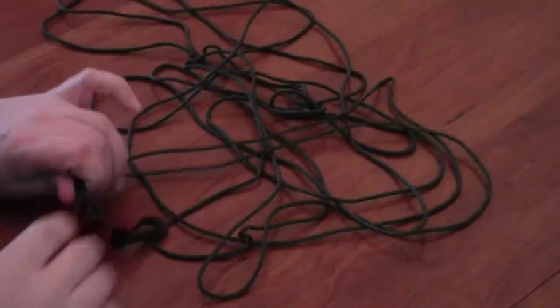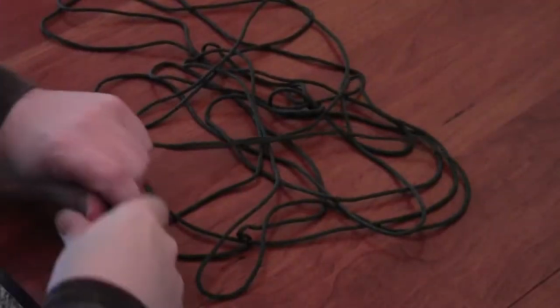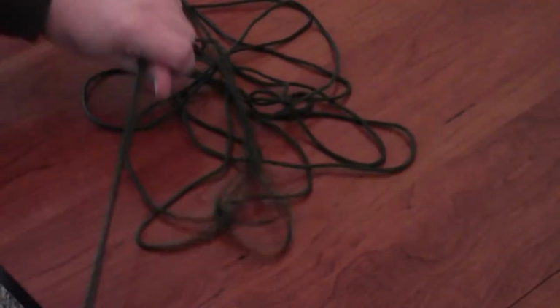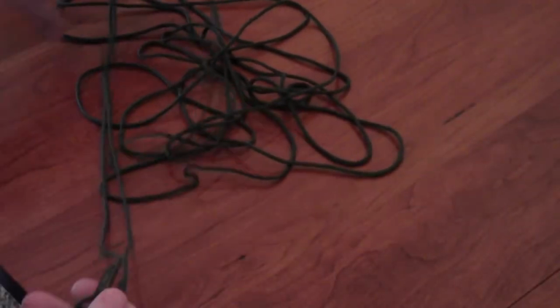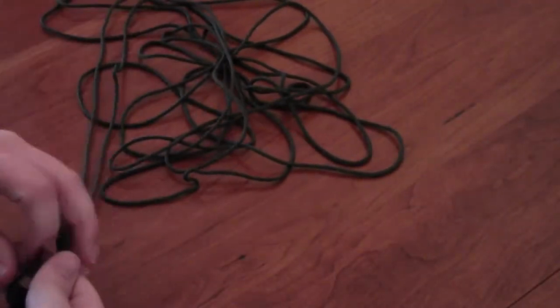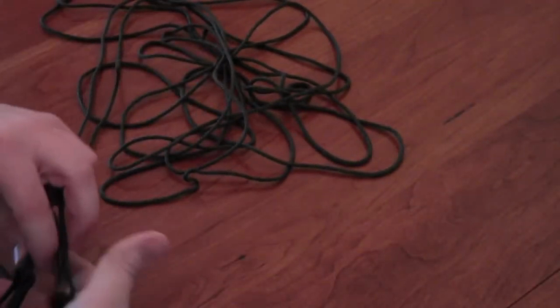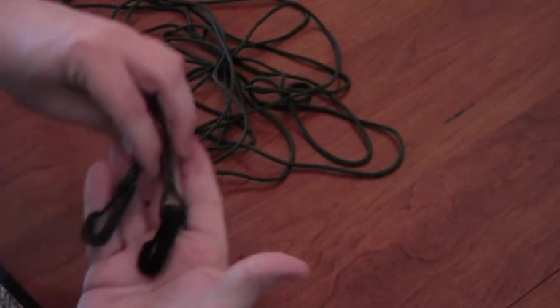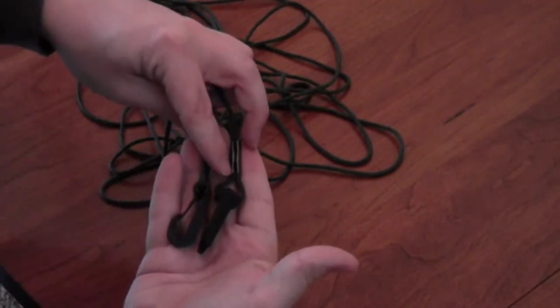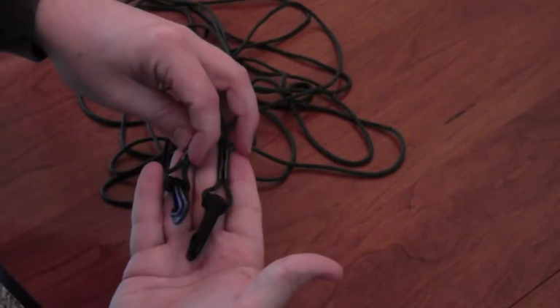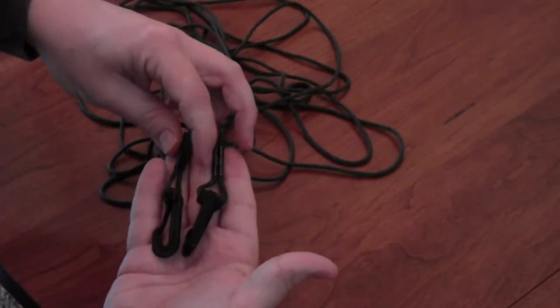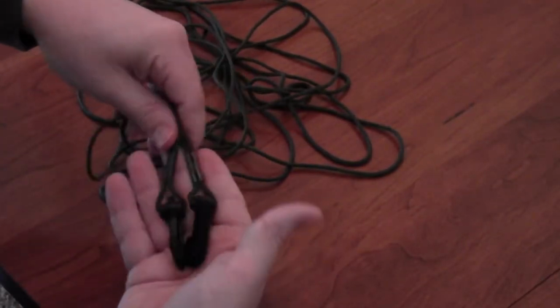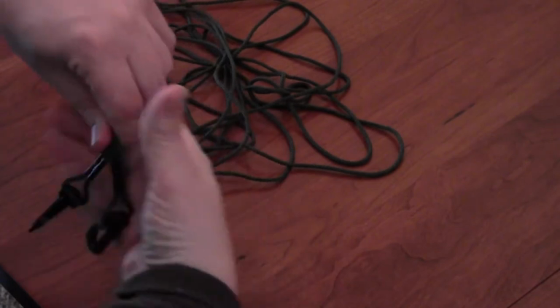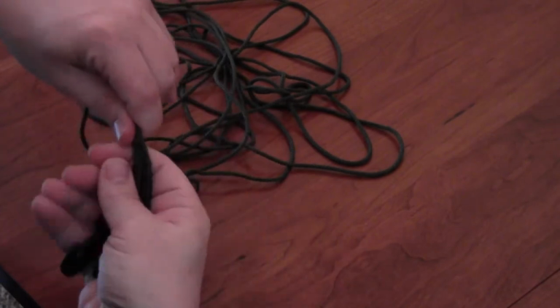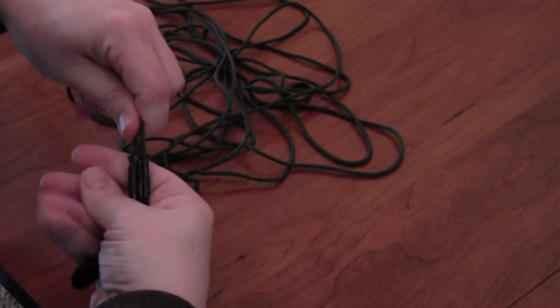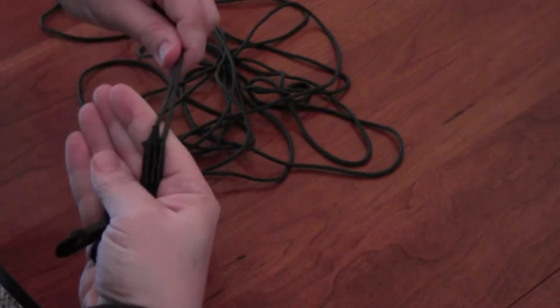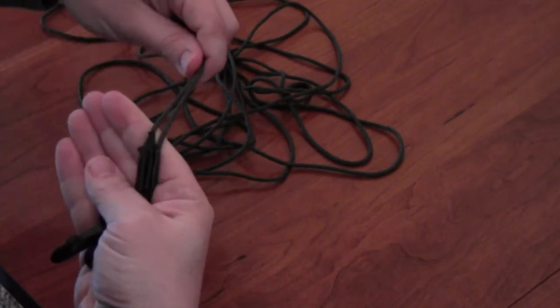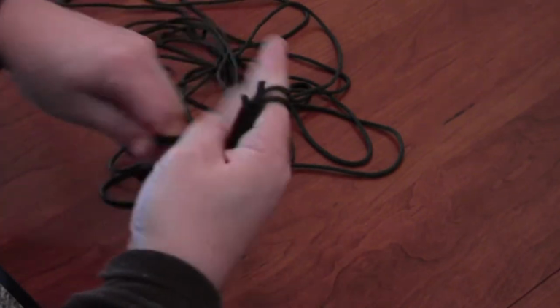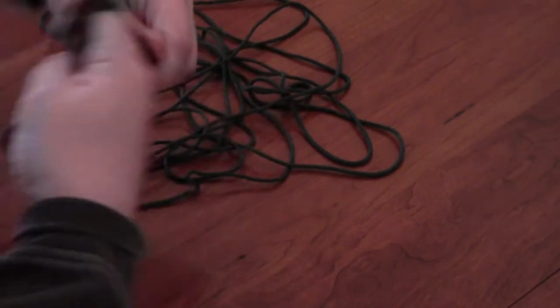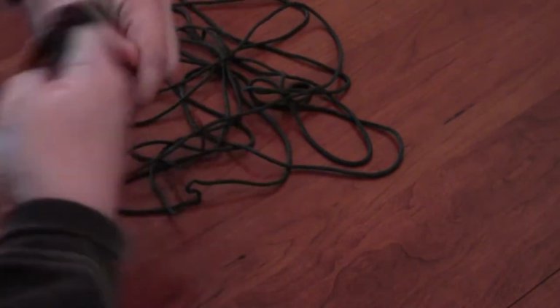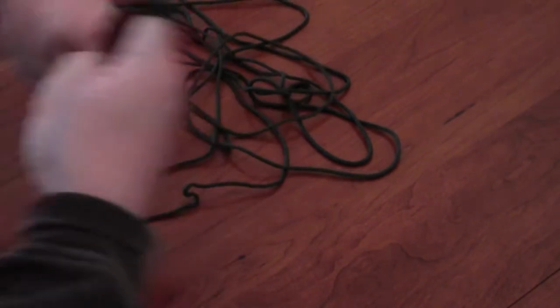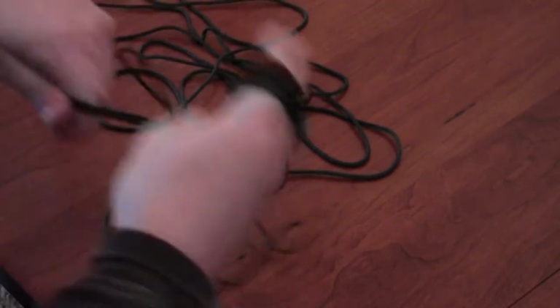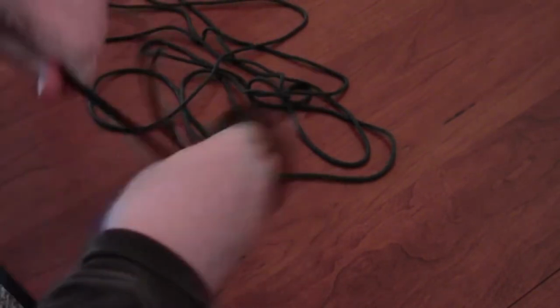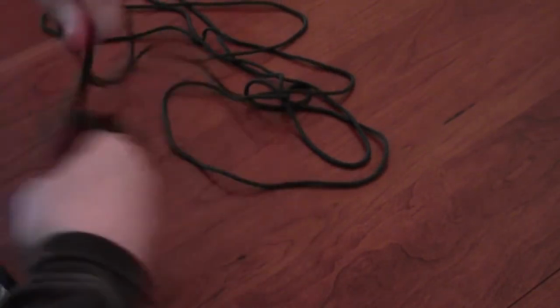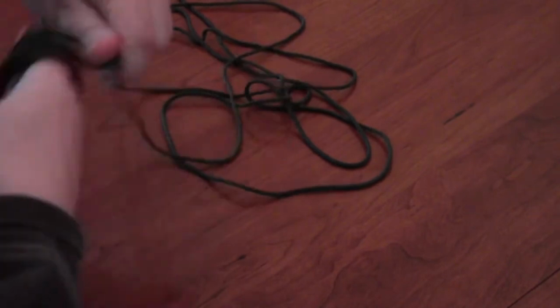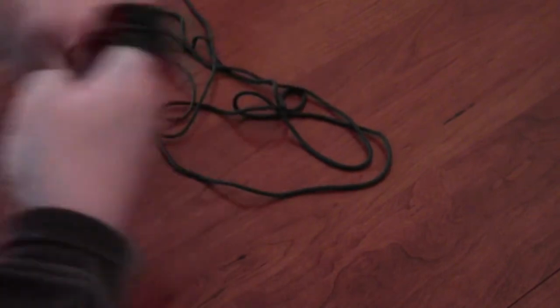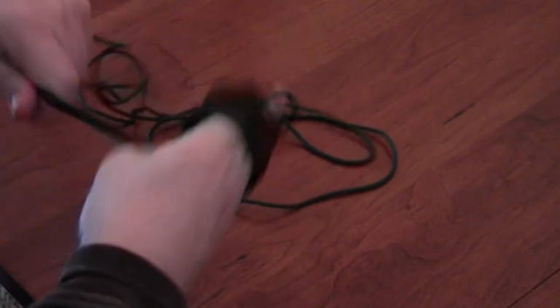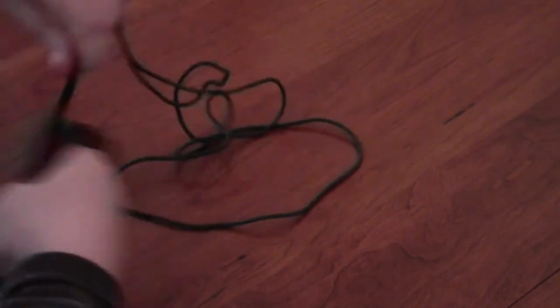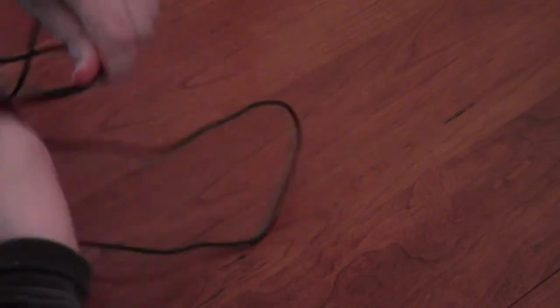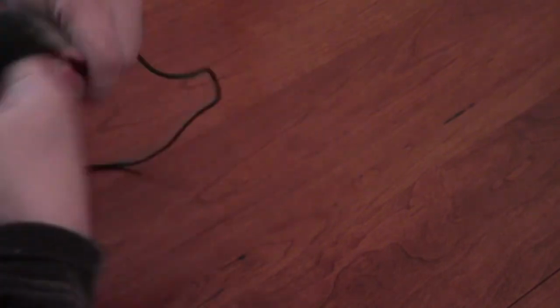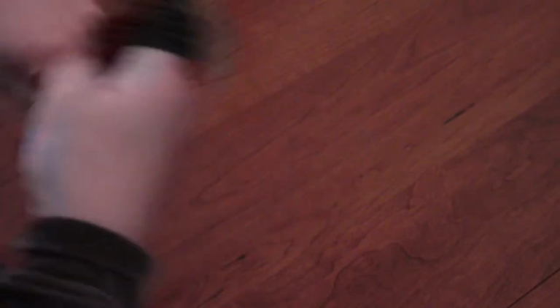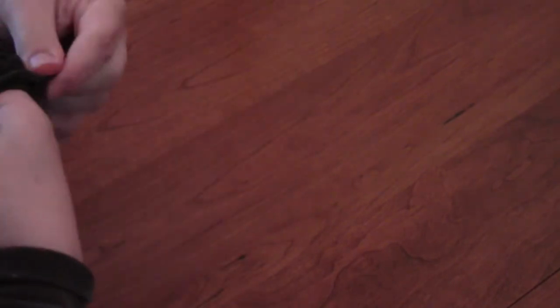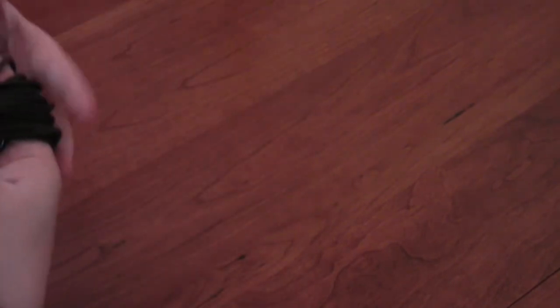When you're done using your pull rope, before you put it into the pack, take both ends and hold on to it with your hand, then go ahead and wrap the pull rope around your fingers until it's completely wrapped up.